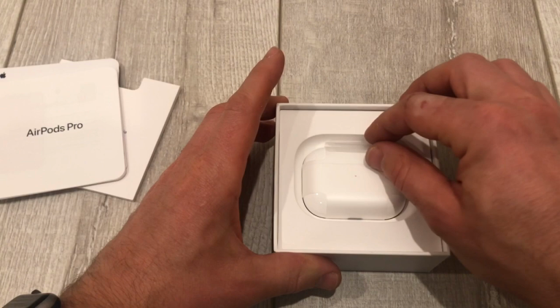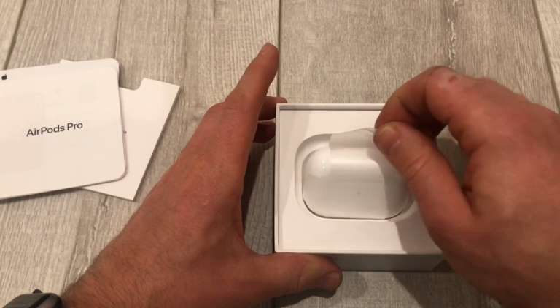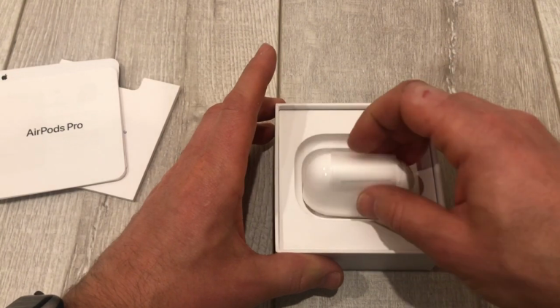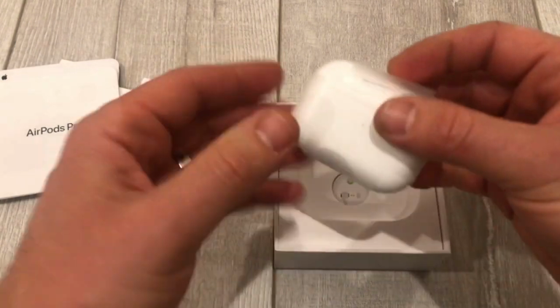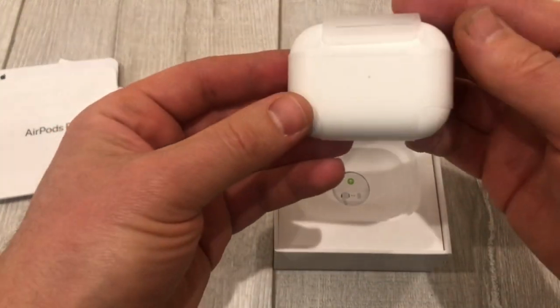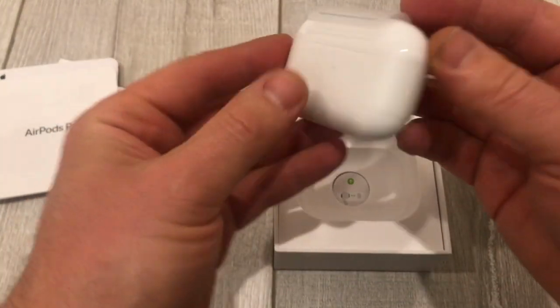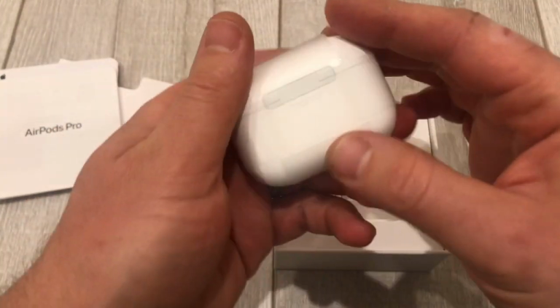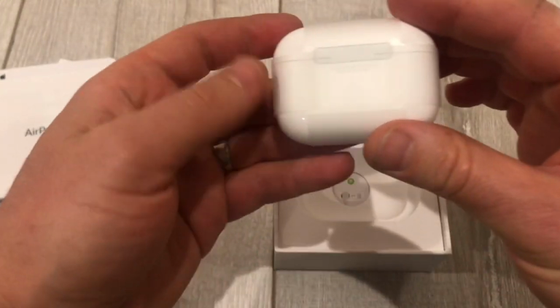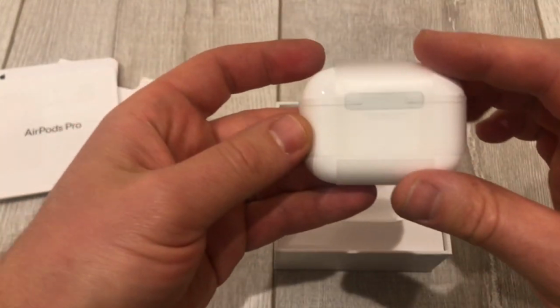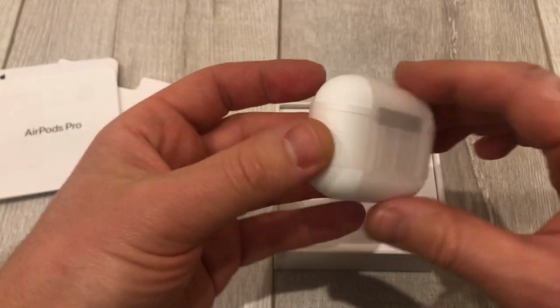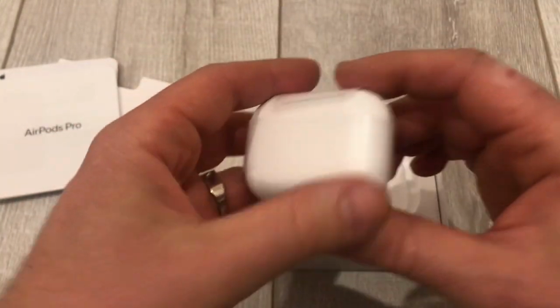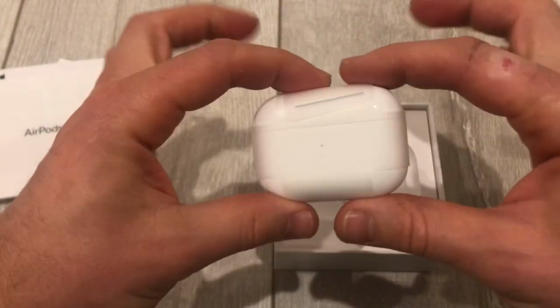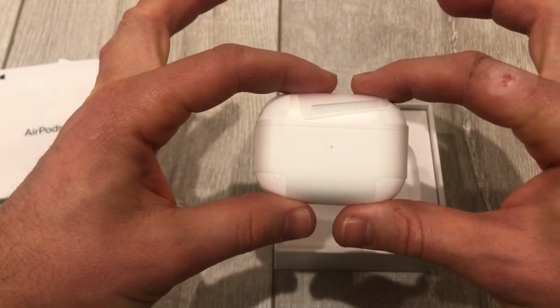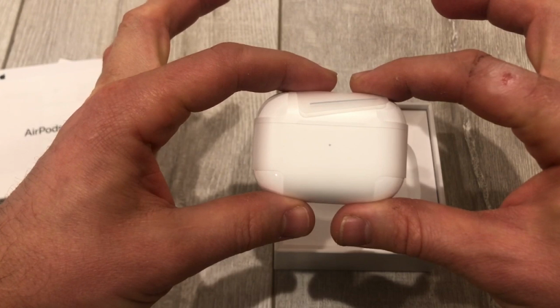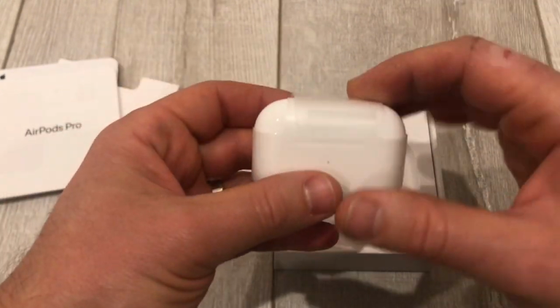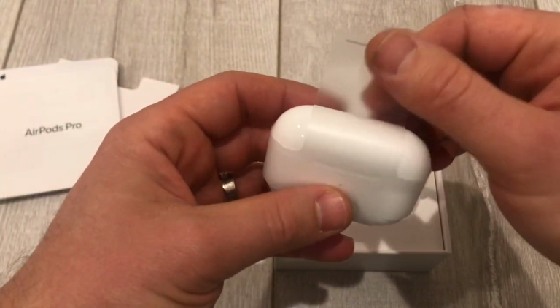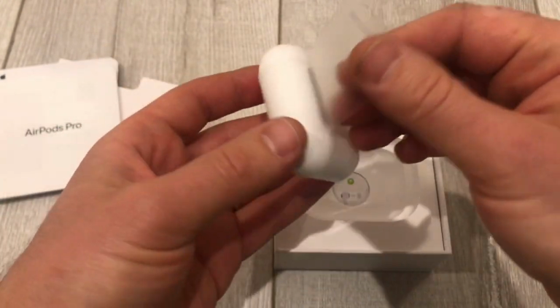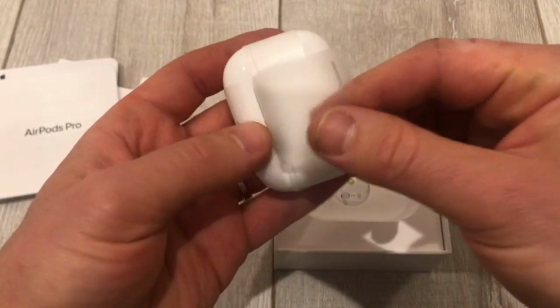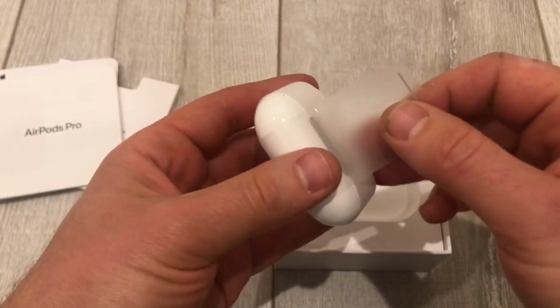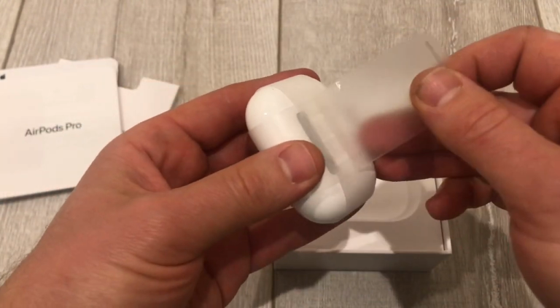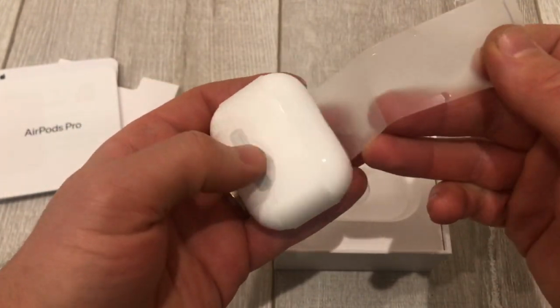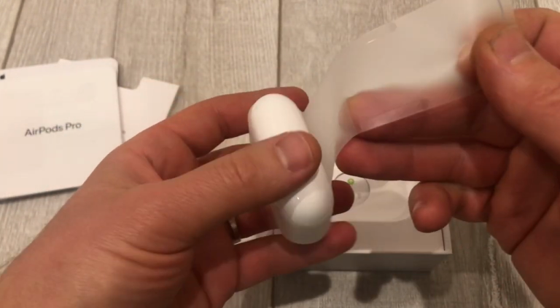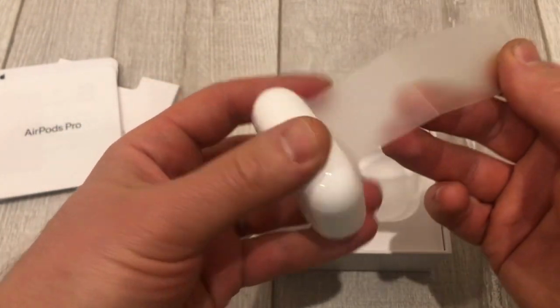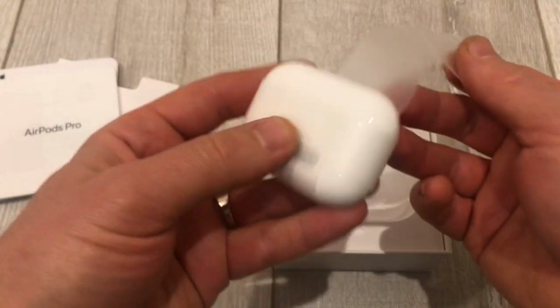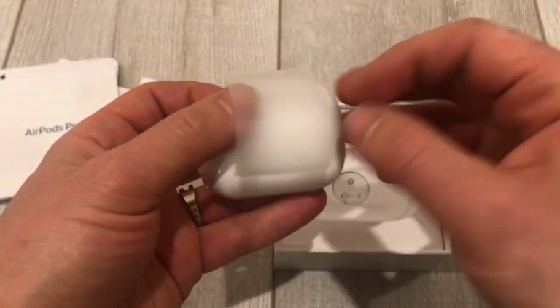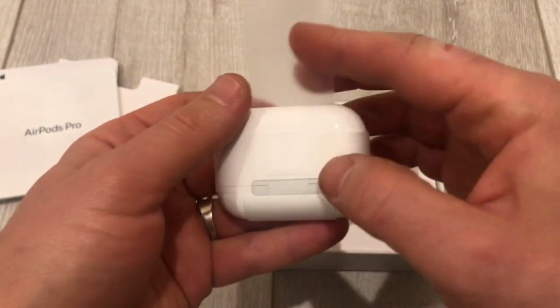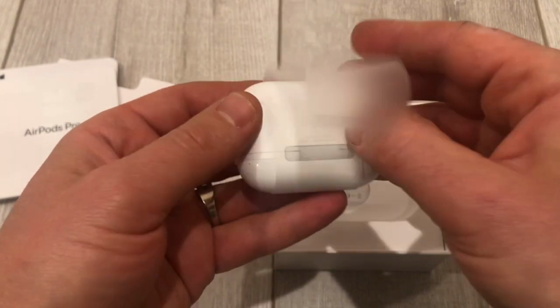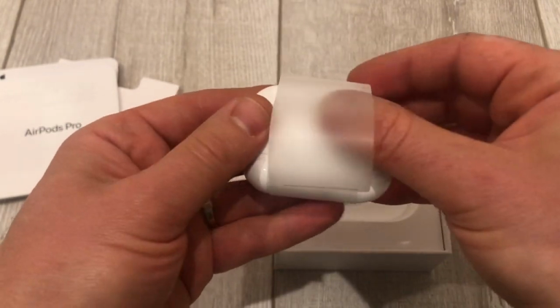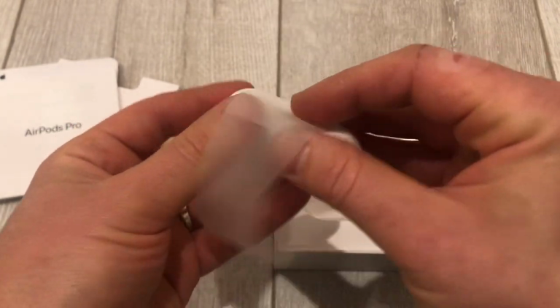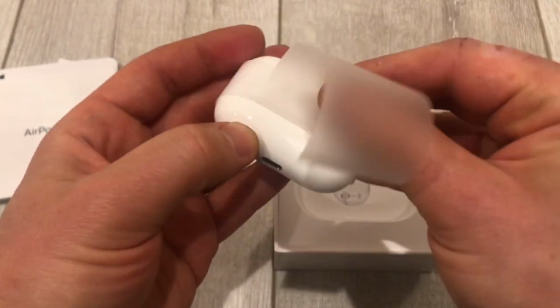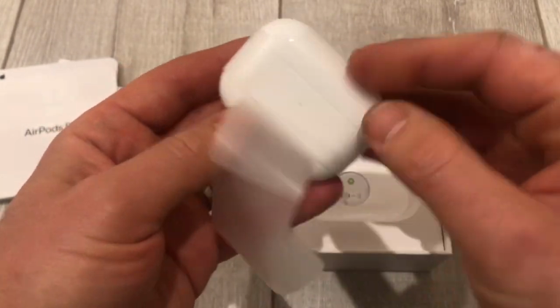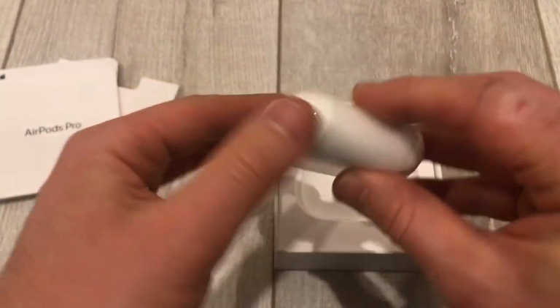This is it right here. It's a wider case as you can see. Let's go ahead and take this off.